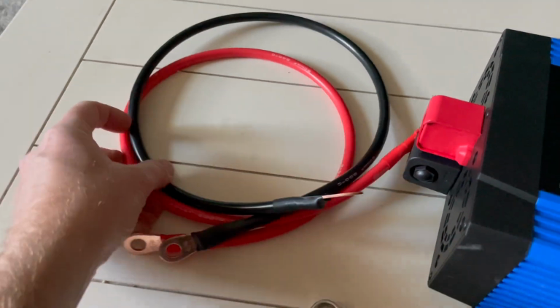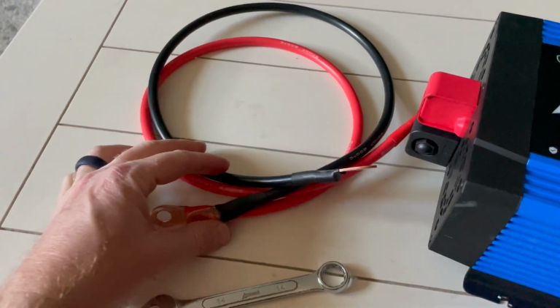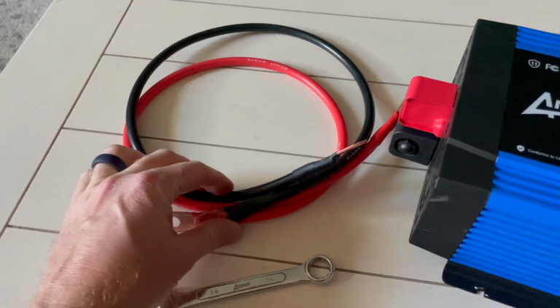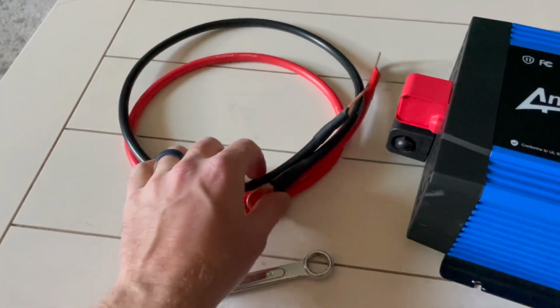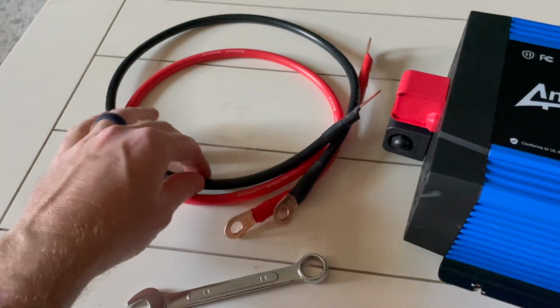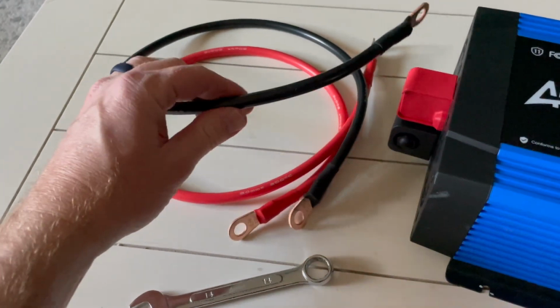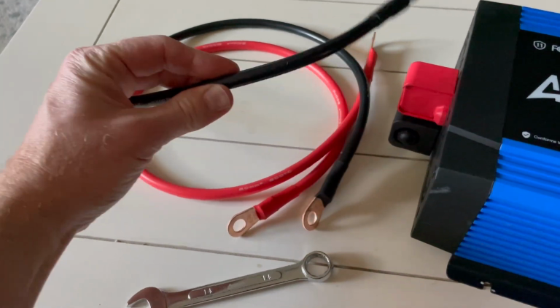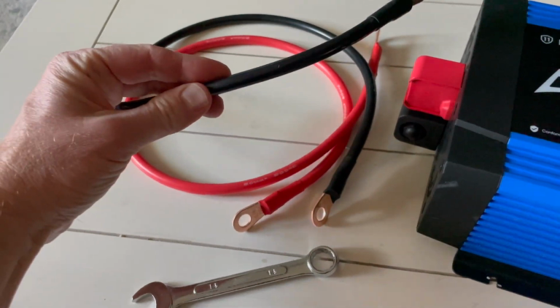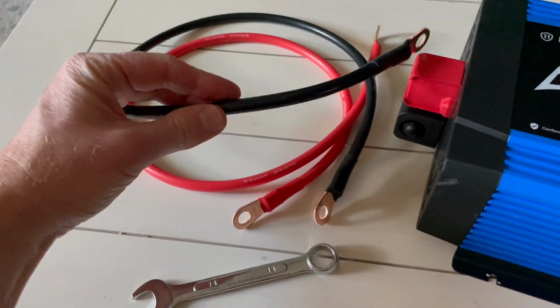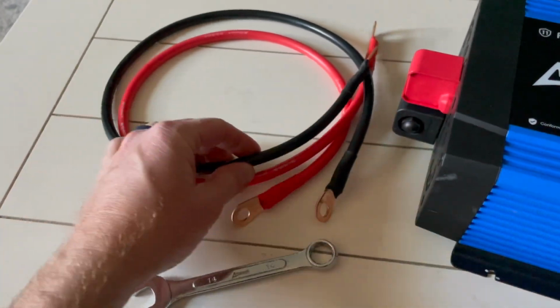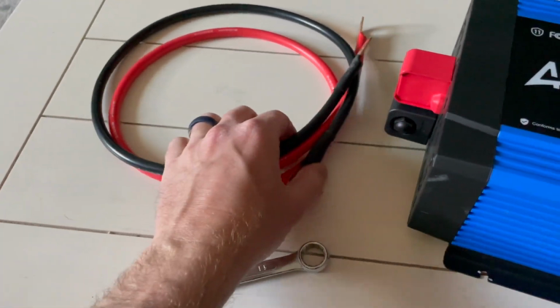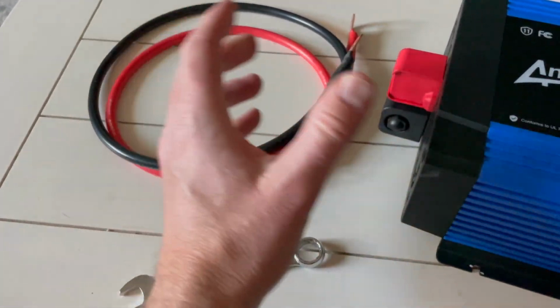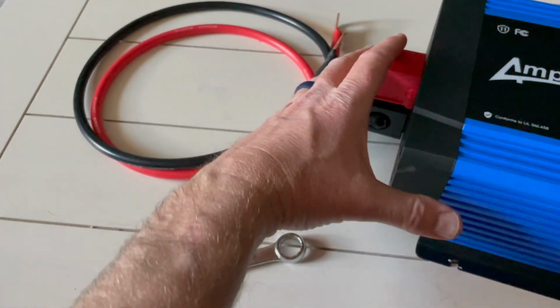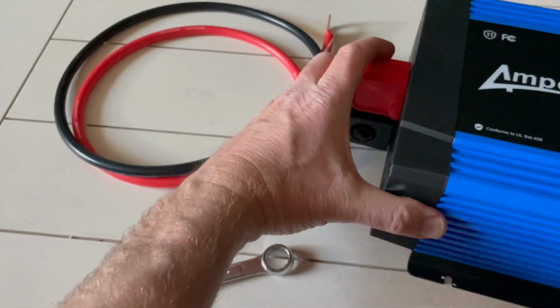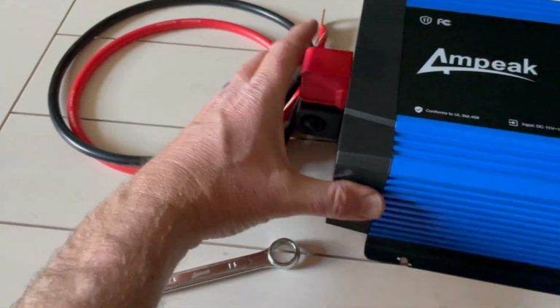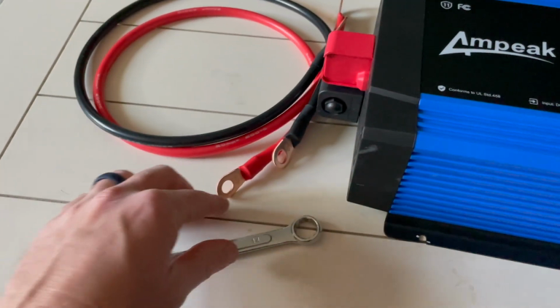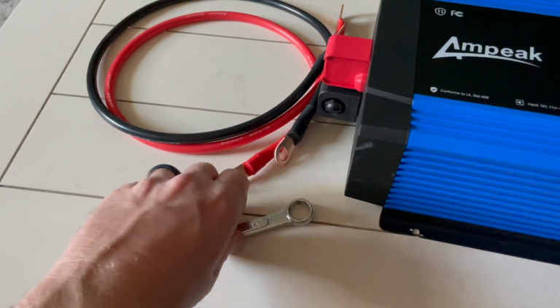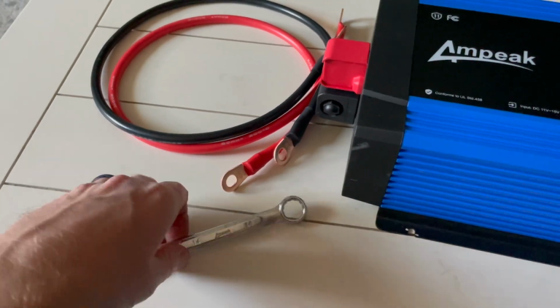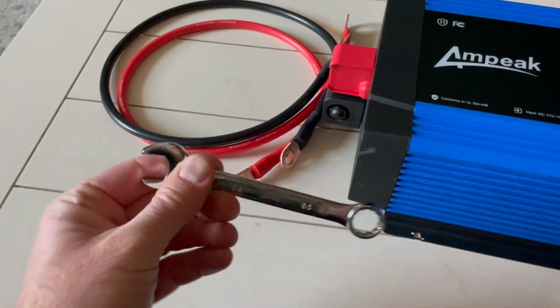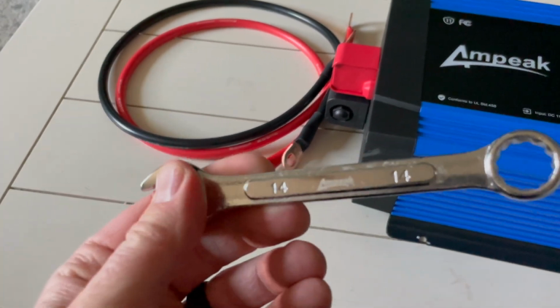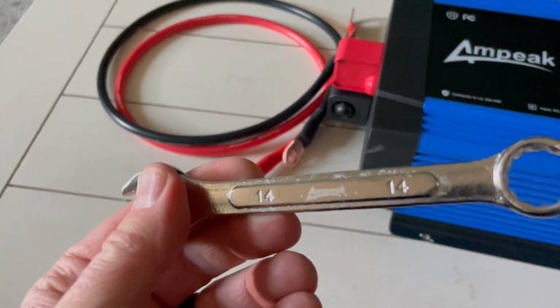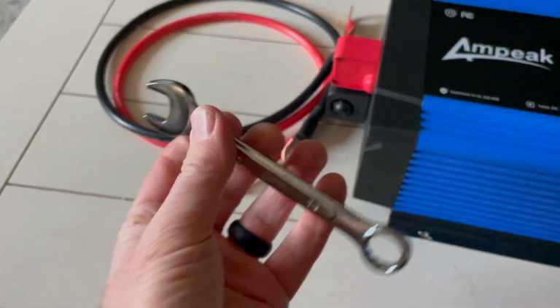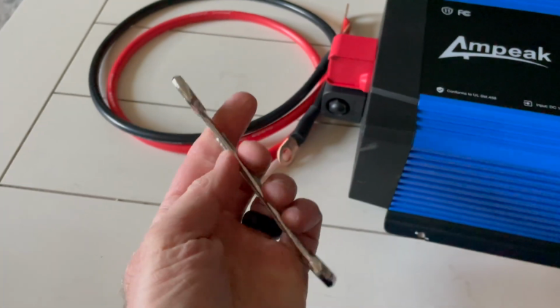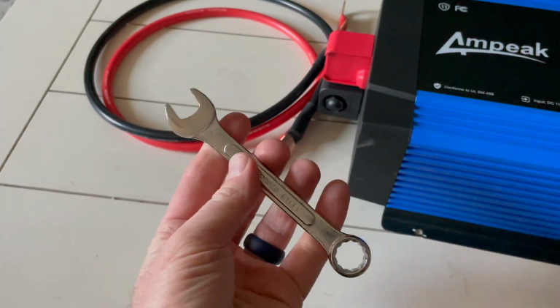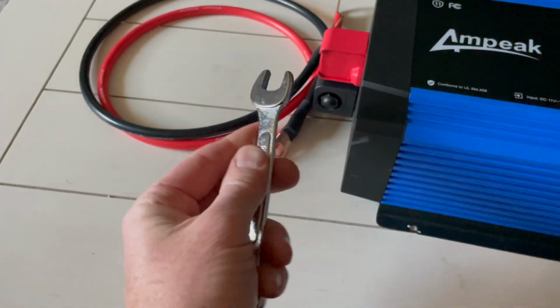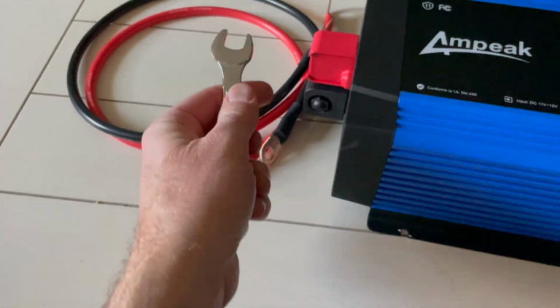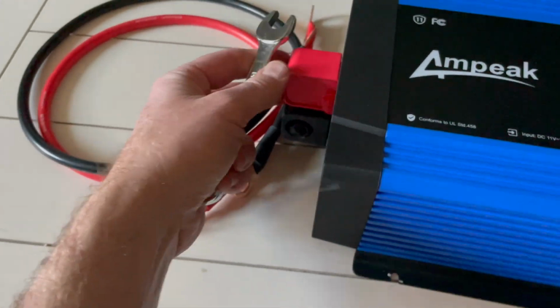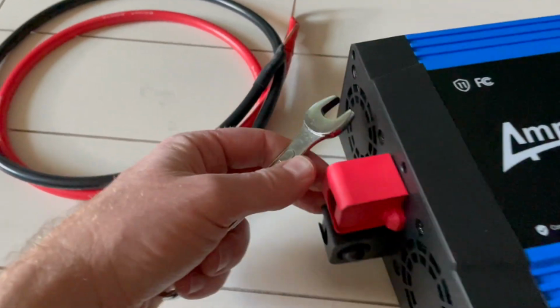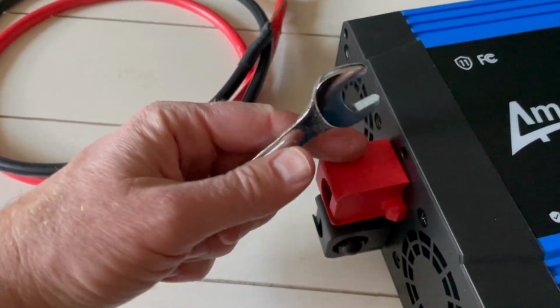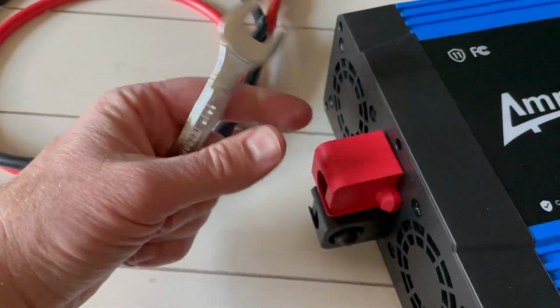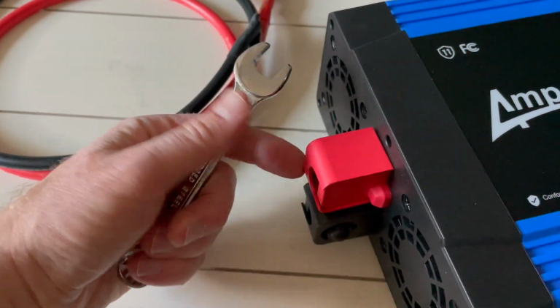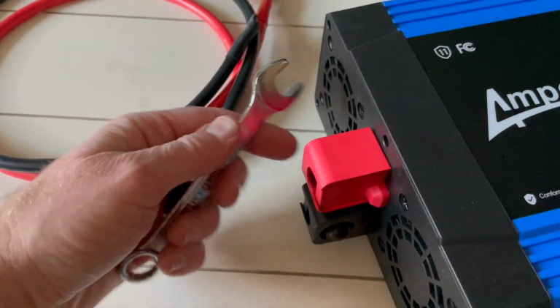A short little length — again, you want to keep these as thick of wire and as short as possible for really good connectivity. We also have a size 14 wrench that was included, which is really nice, and those can be used for the bolts that are in these covers.